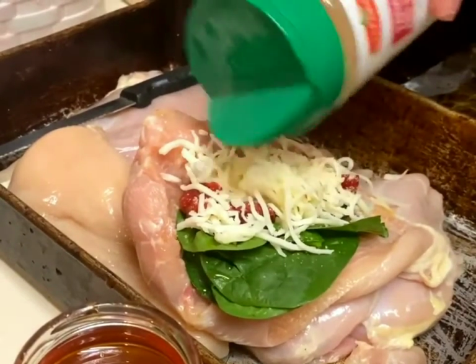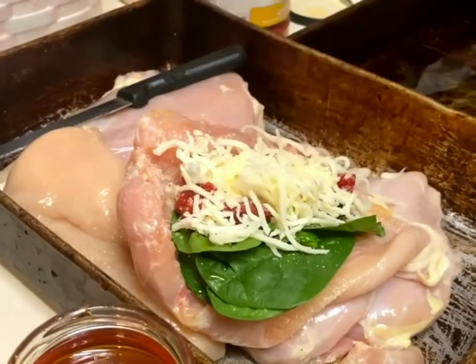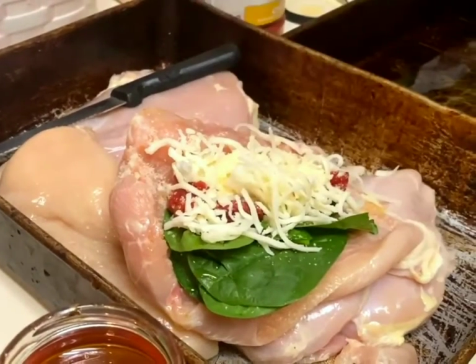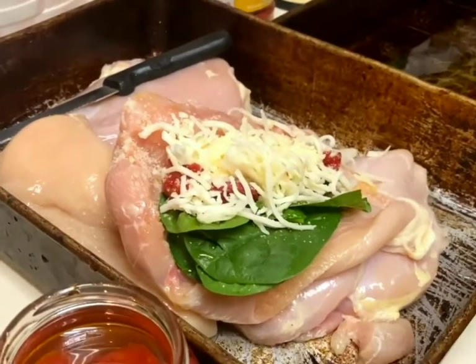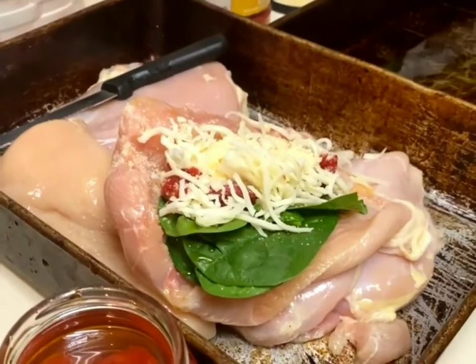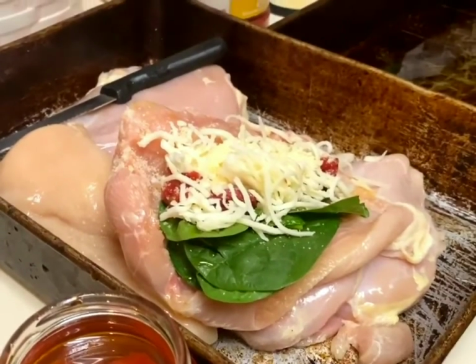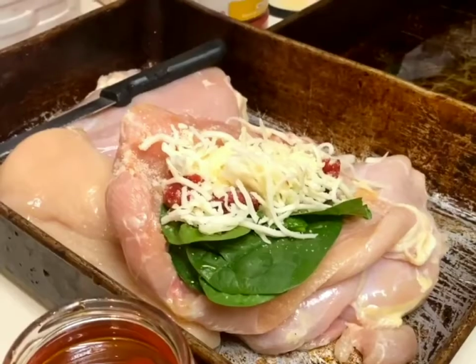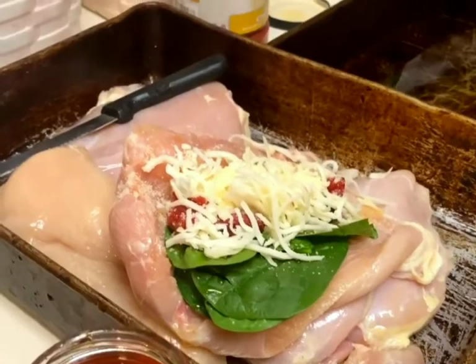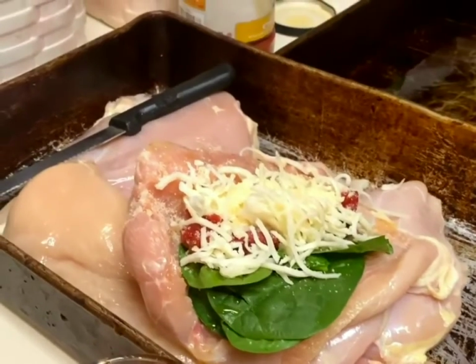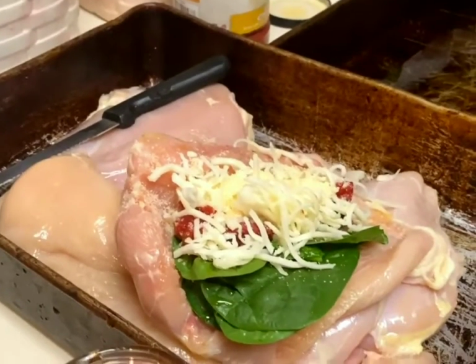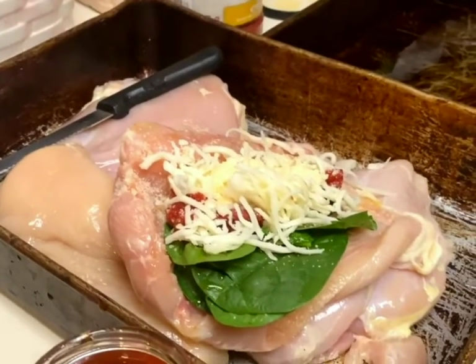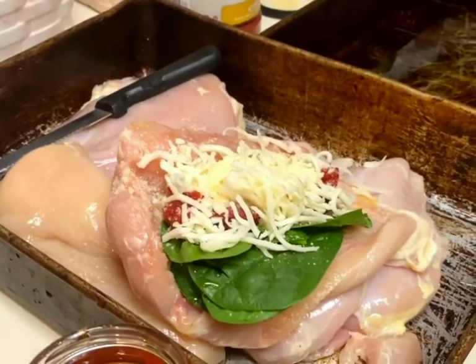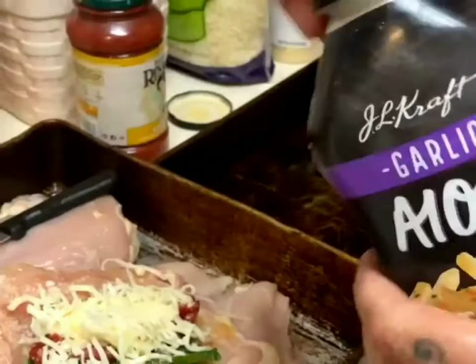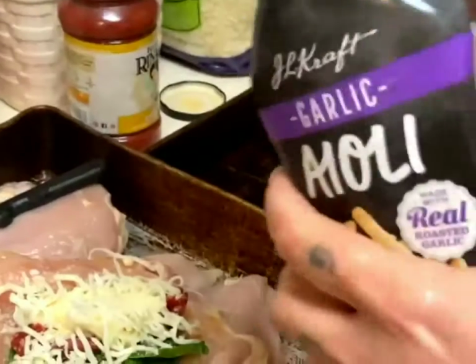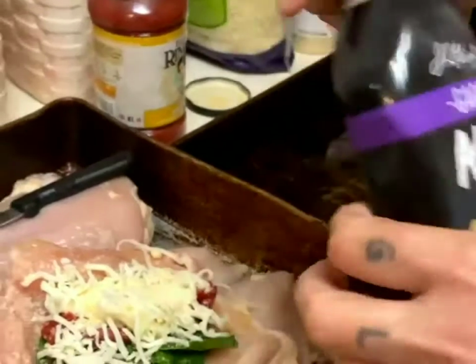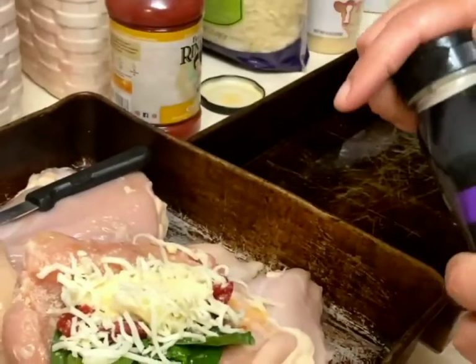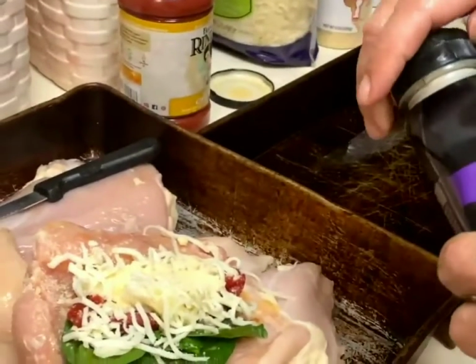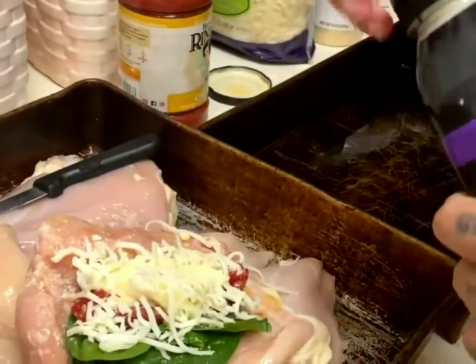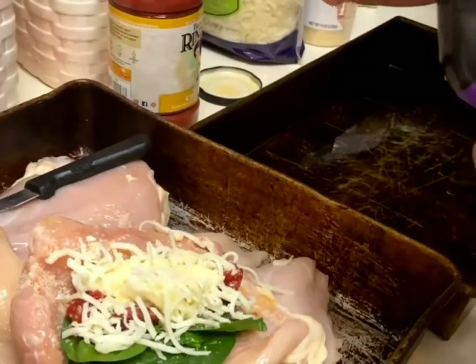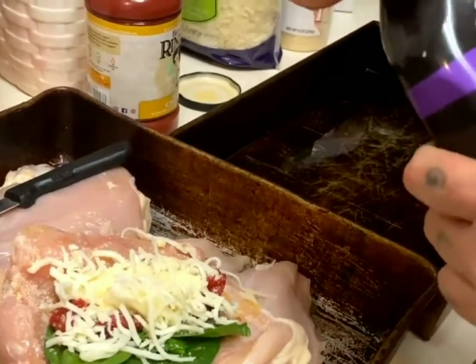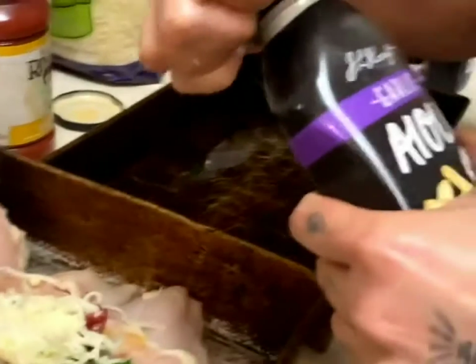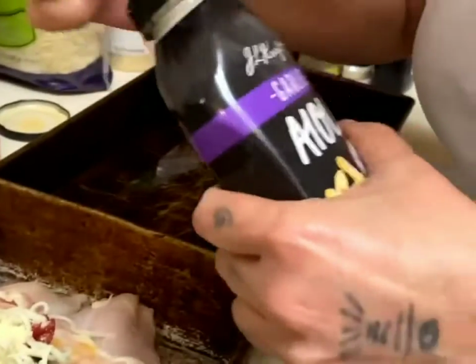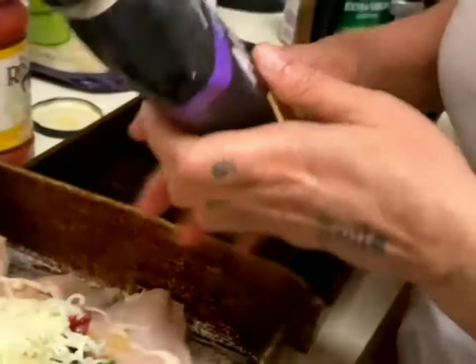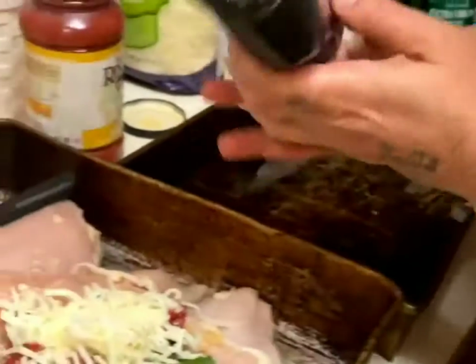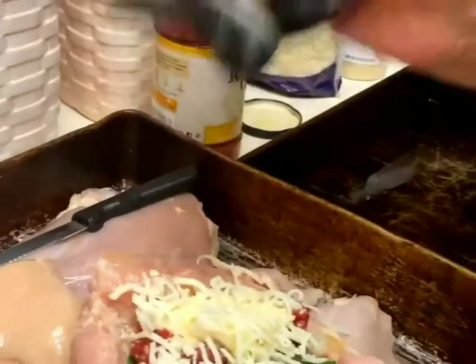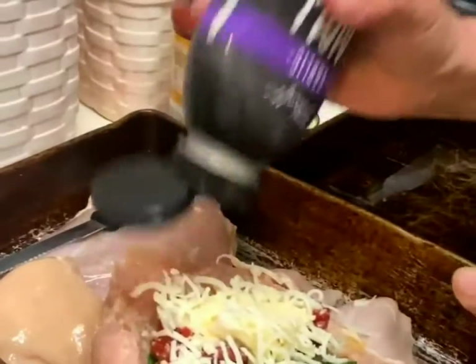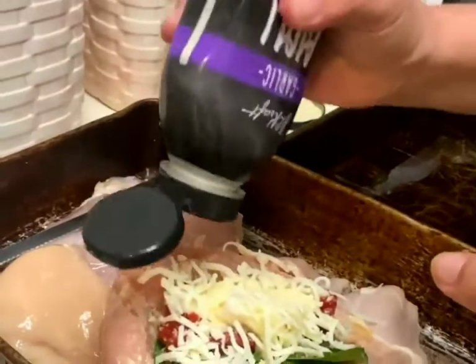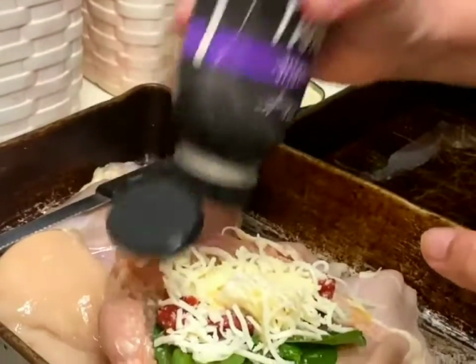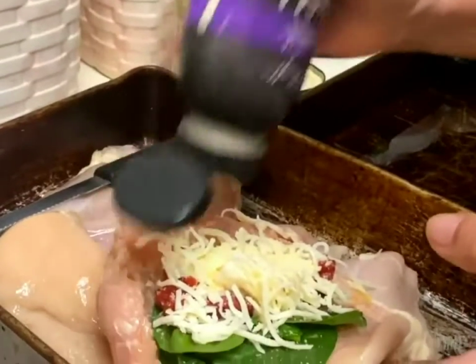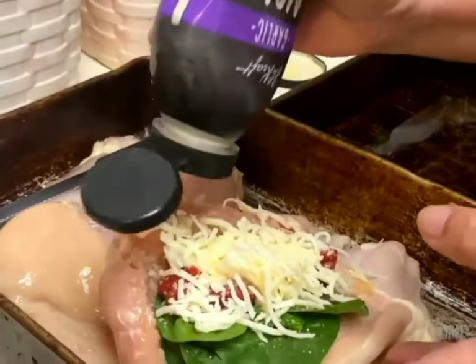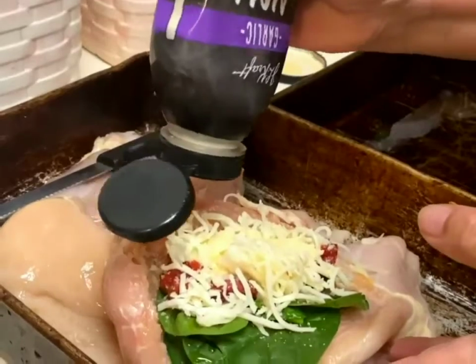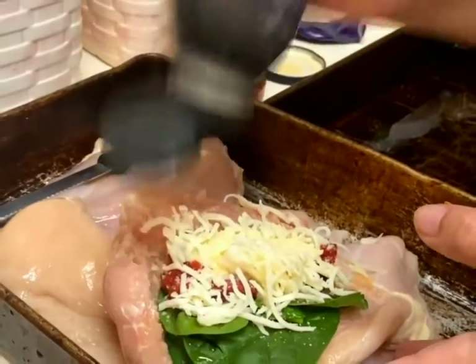And then my new favorite thing that I found is aioli. It's so good you could eat it with a spoon. I'm going to drizzle some of this in here — we're going for kind of an Italian flavor.